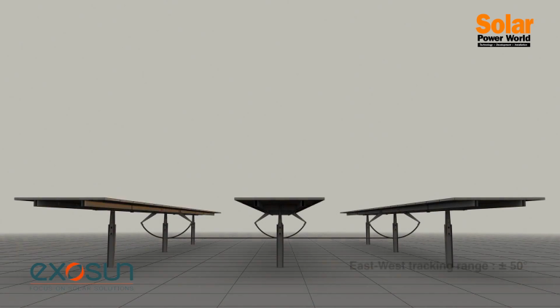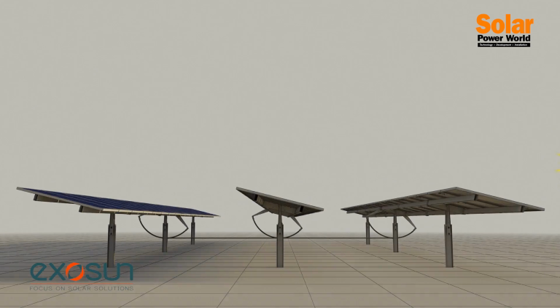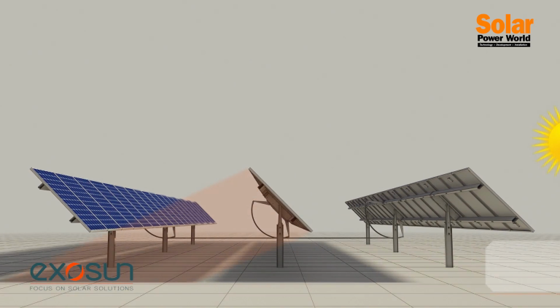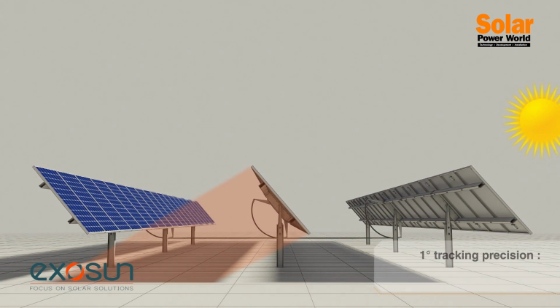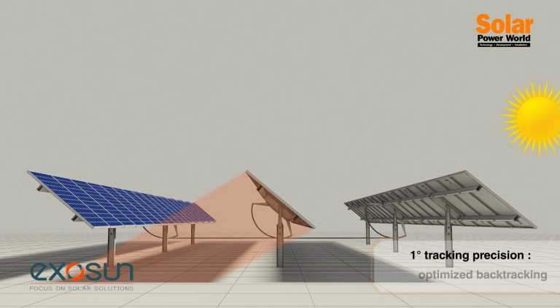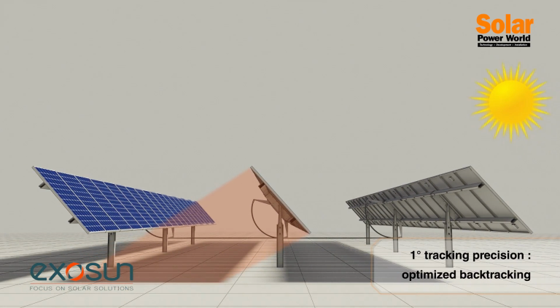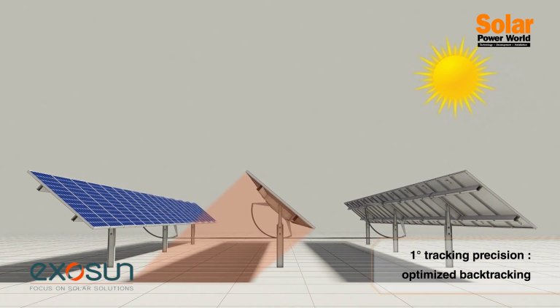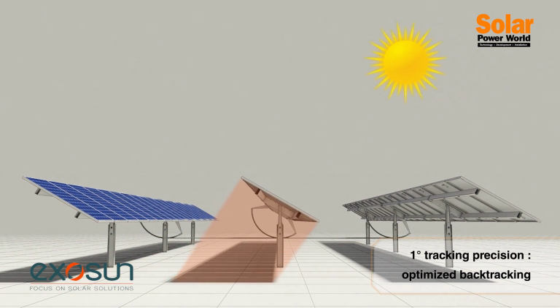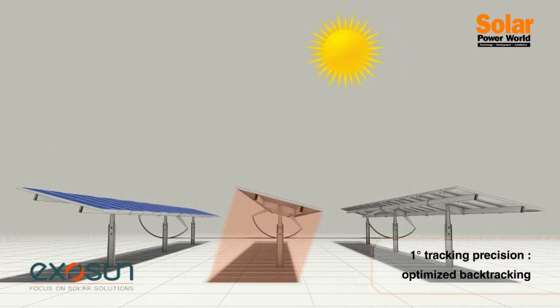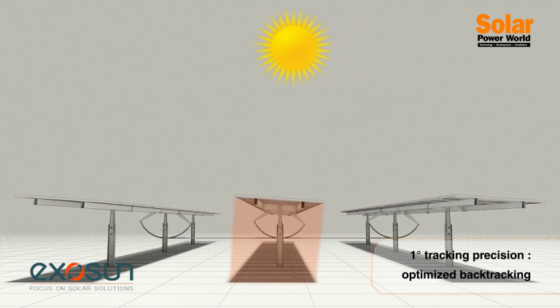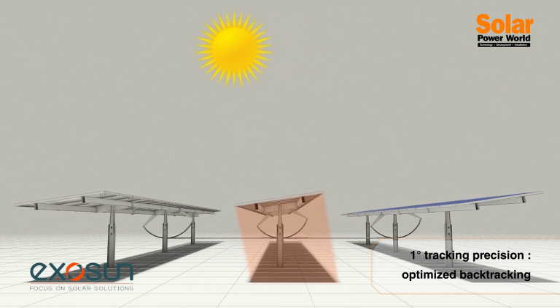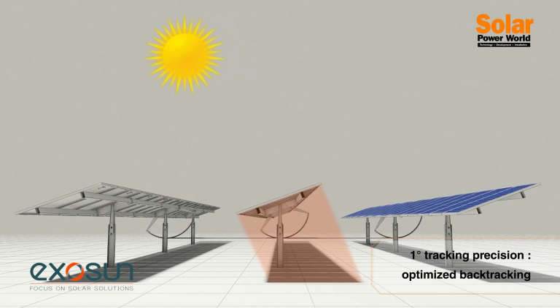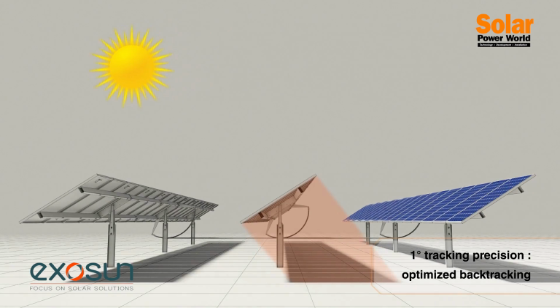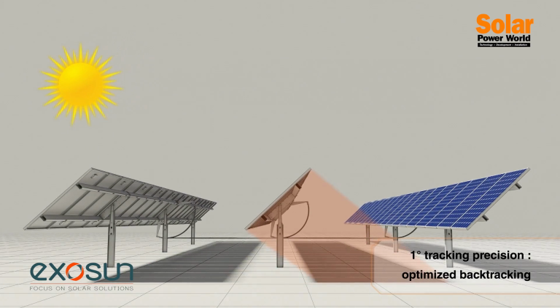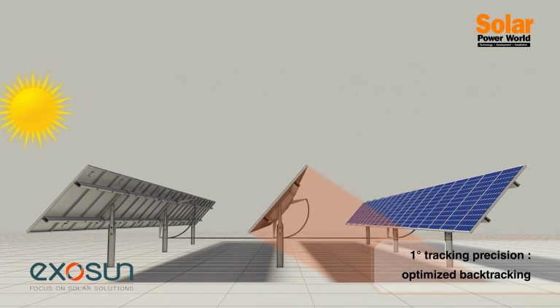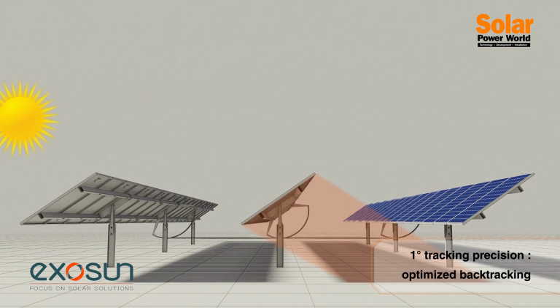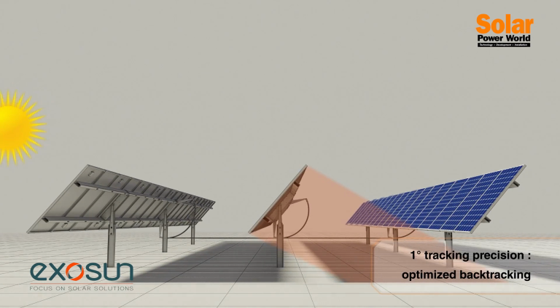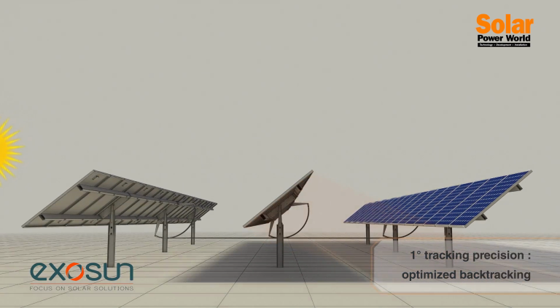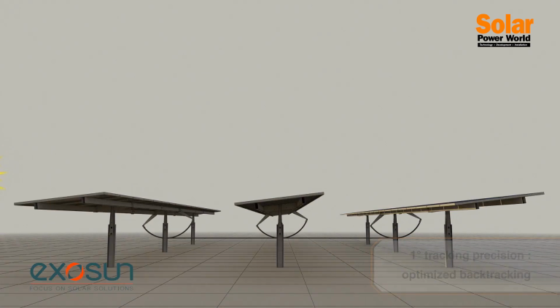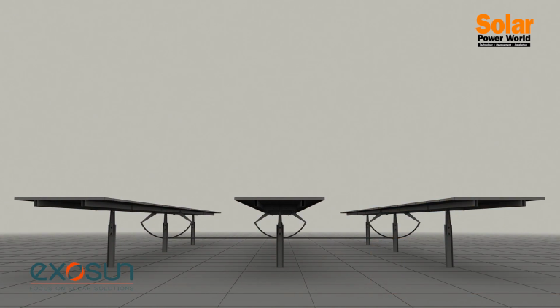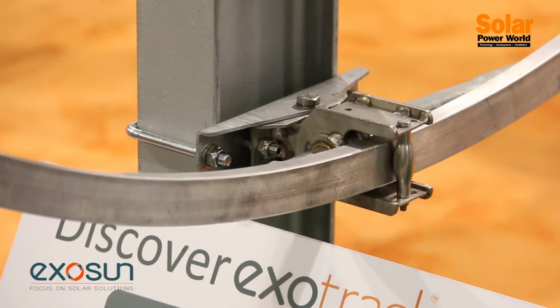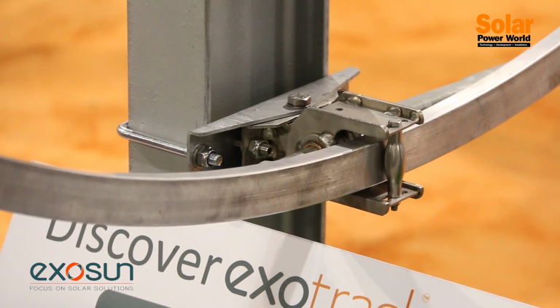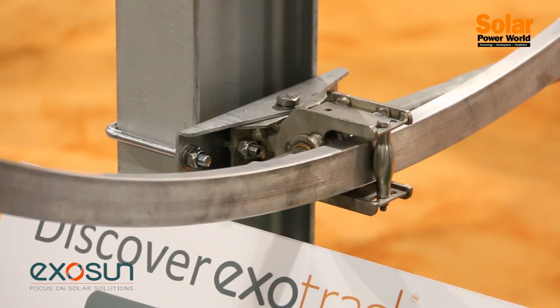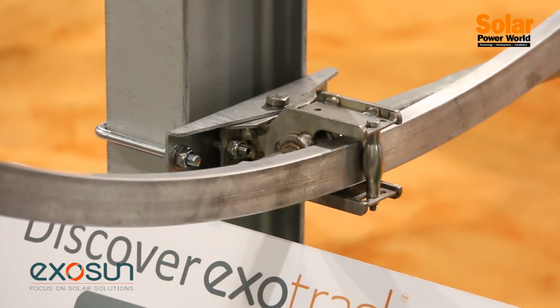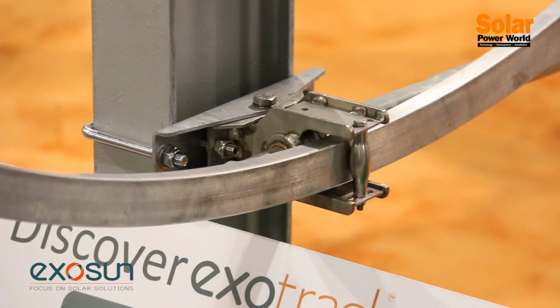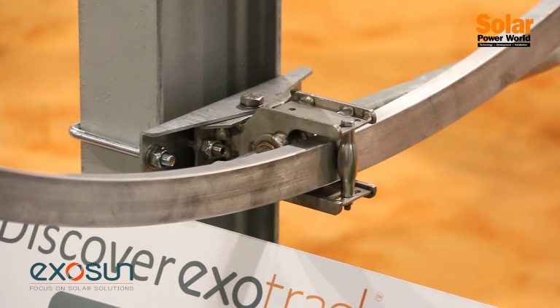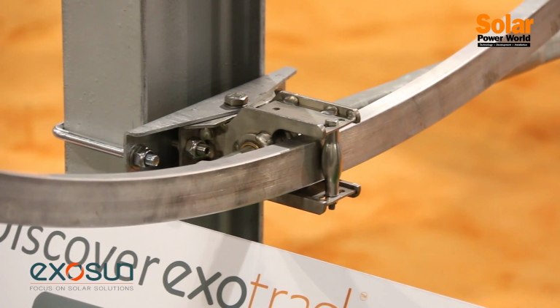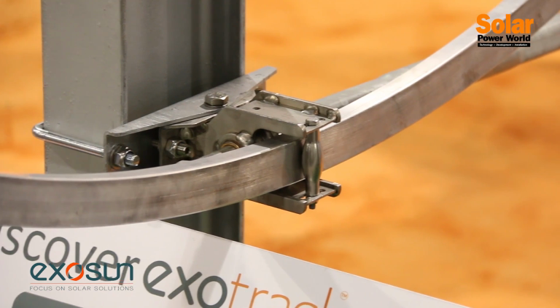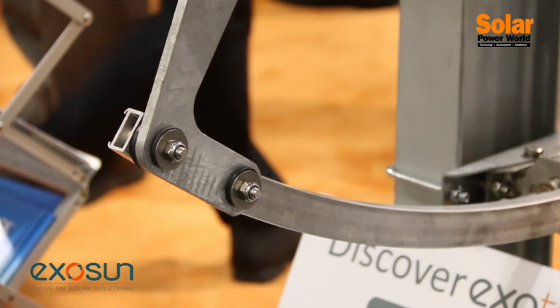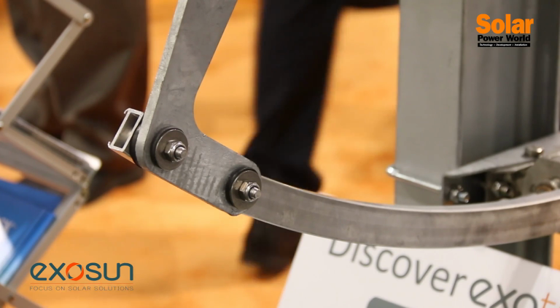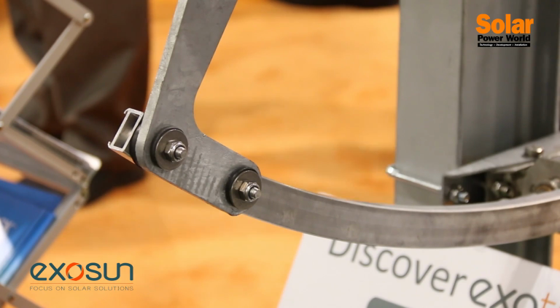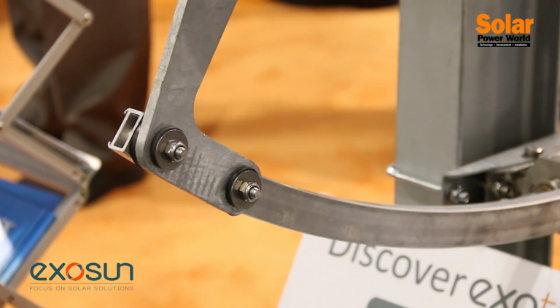For those that aren't familiar with single-axis tracking, it's a technology that uses a motorized structure that can help increase the amount of production for a solar plant by a certain percentage. With Exosun's patented technology, we can boost that up to 25% for specific solar projects.